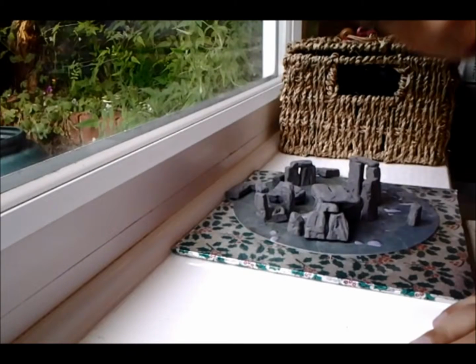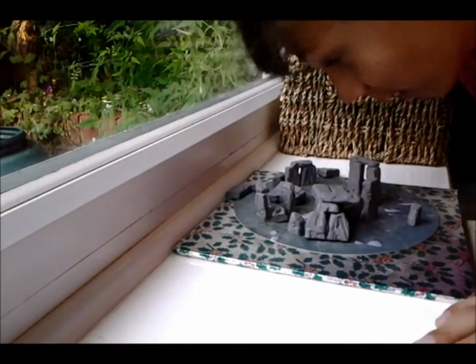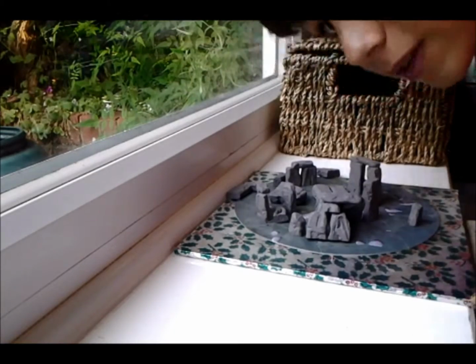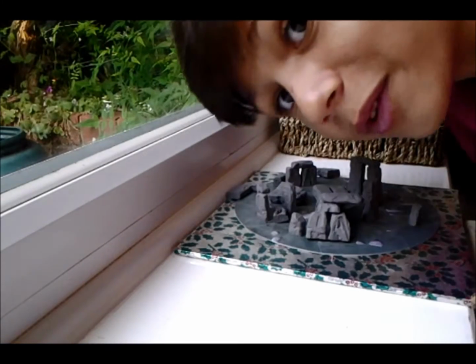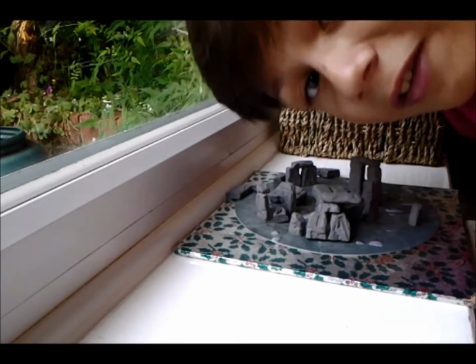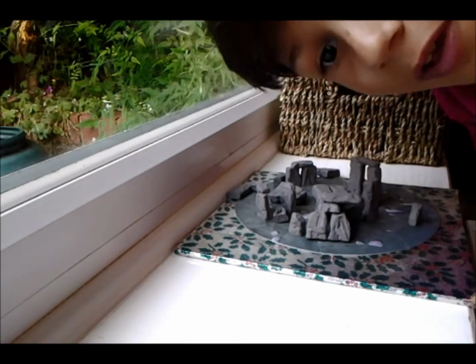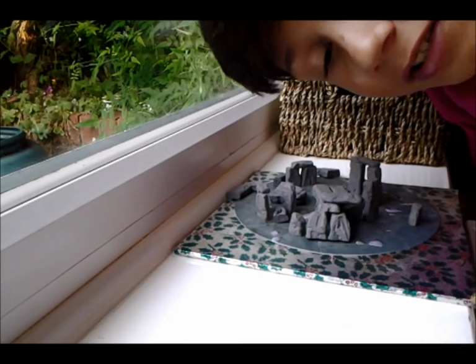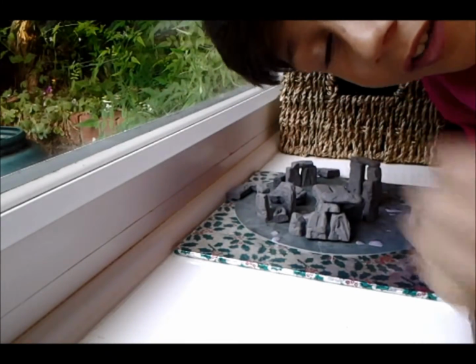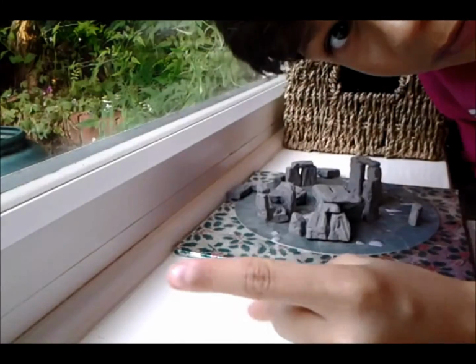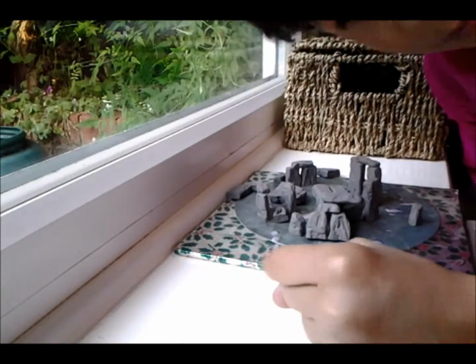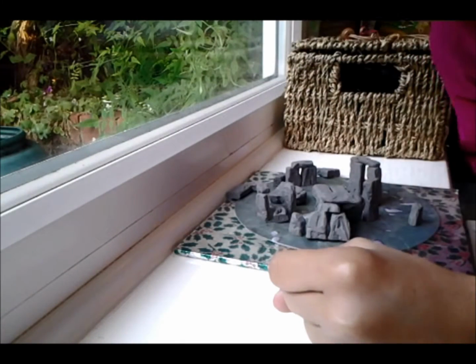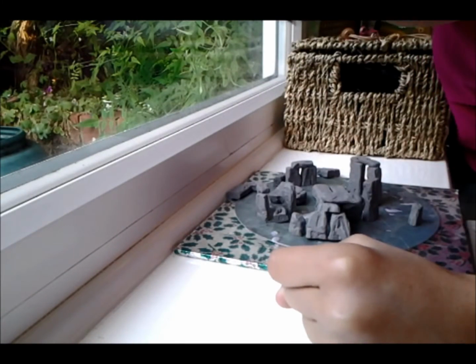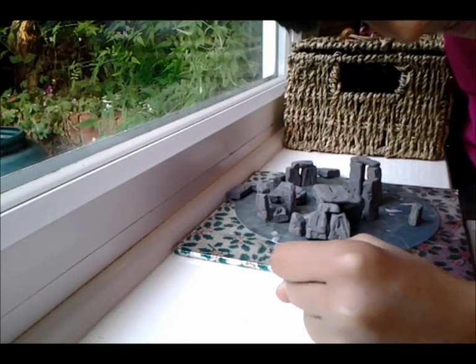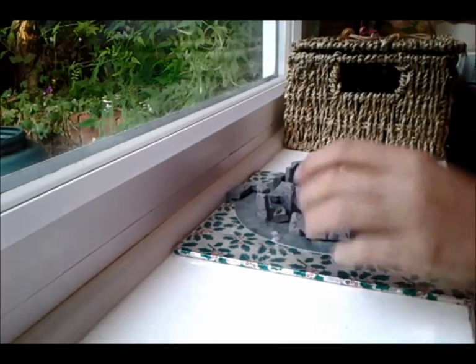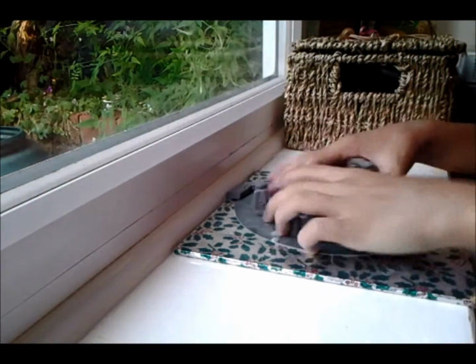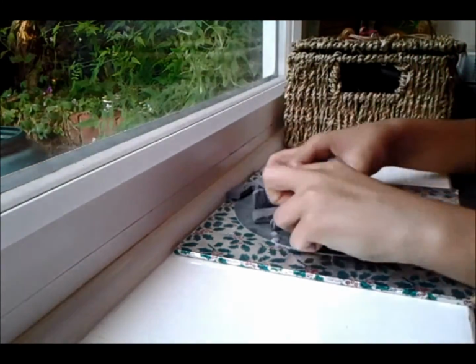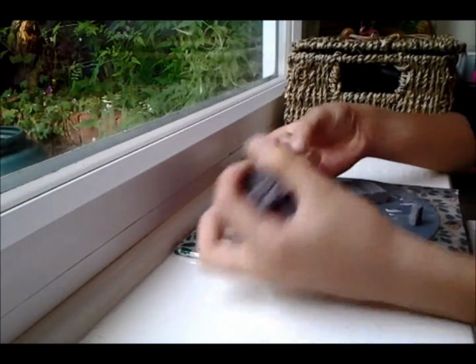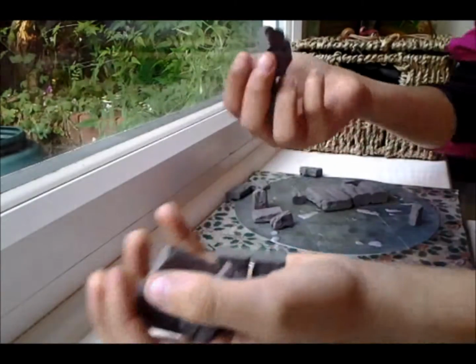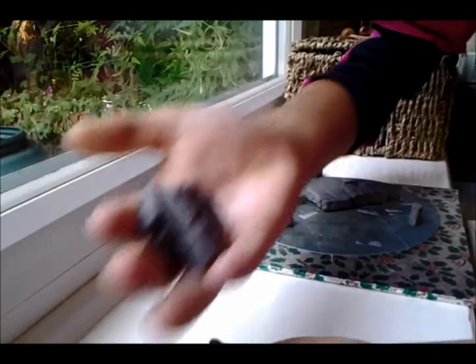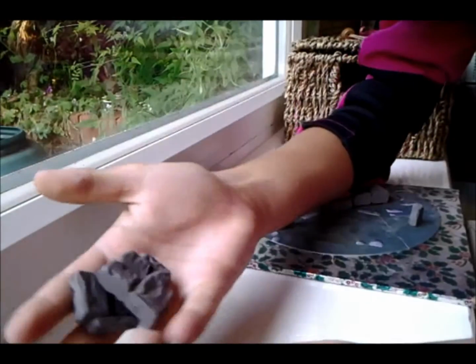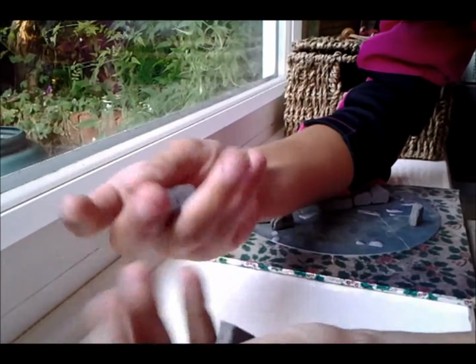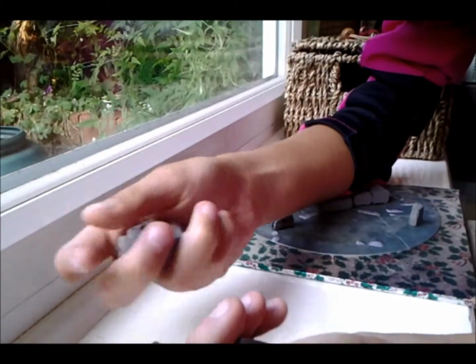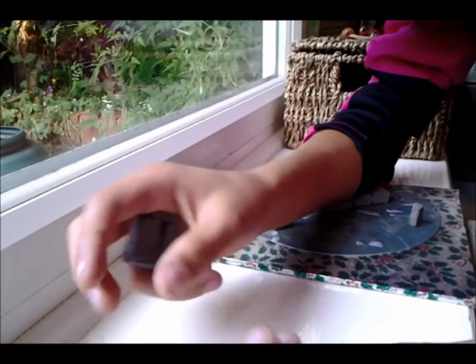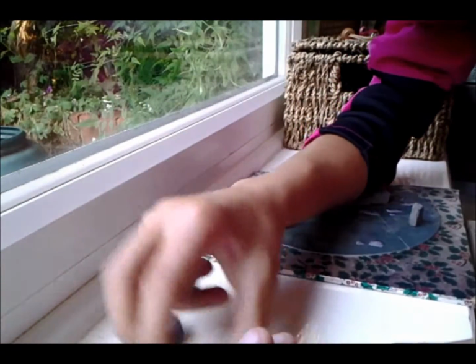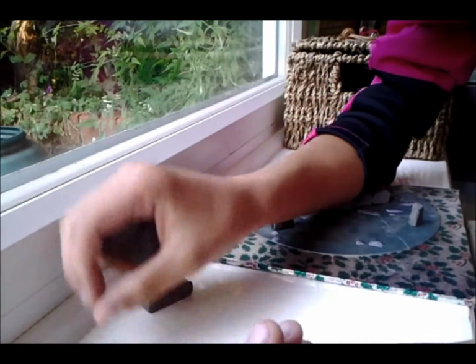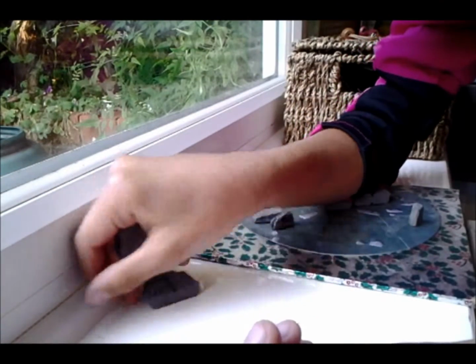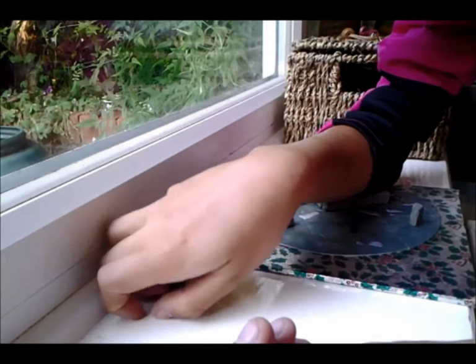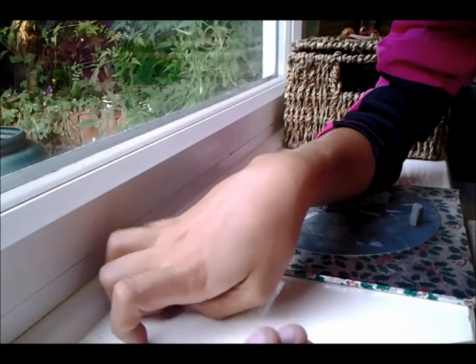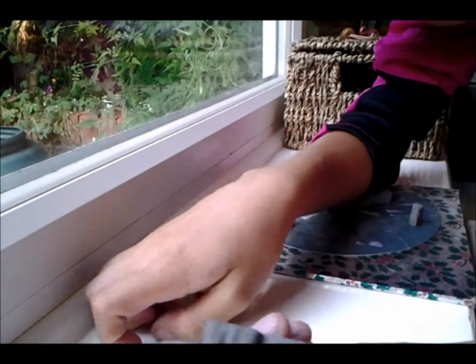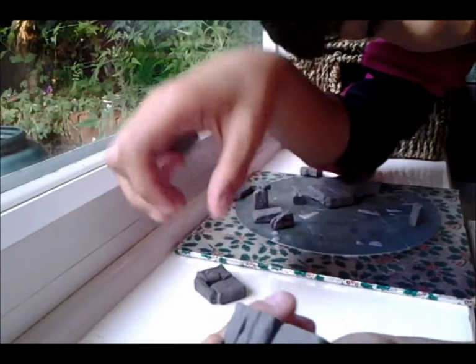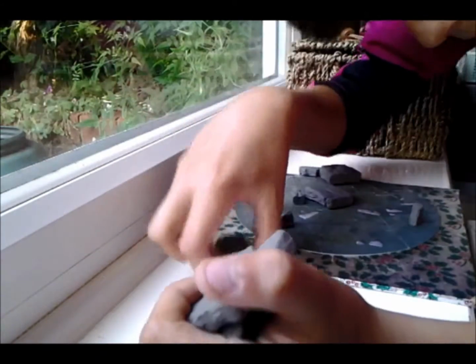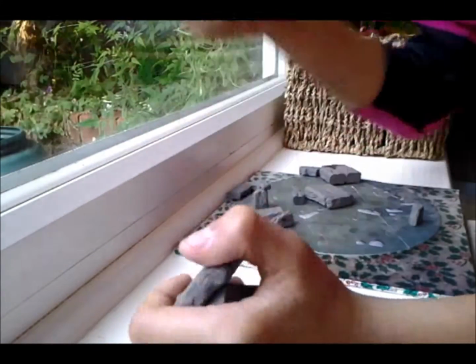Hey guys, 747.7.747HG here, and today I was going to be building a mini Stonehenge. Pretty random video, but yeah, here we go.